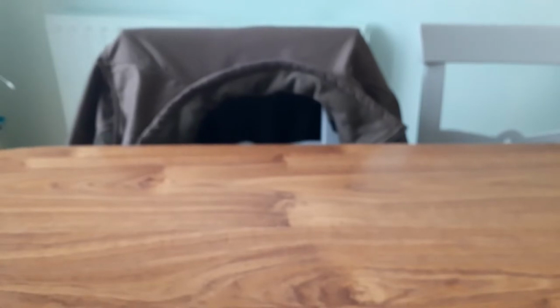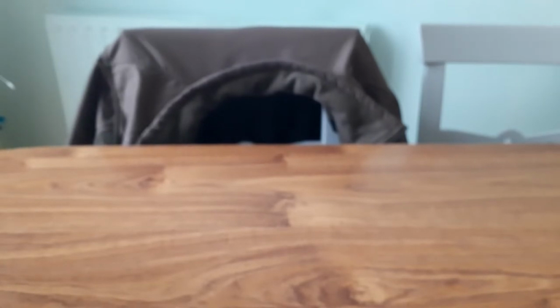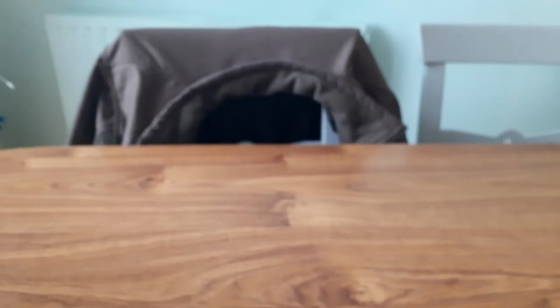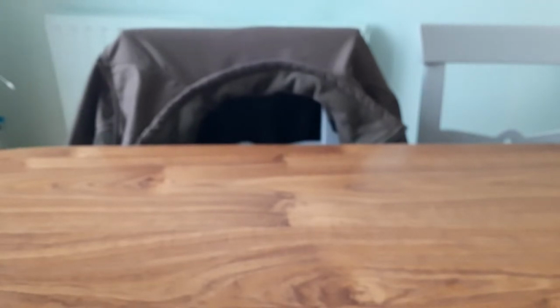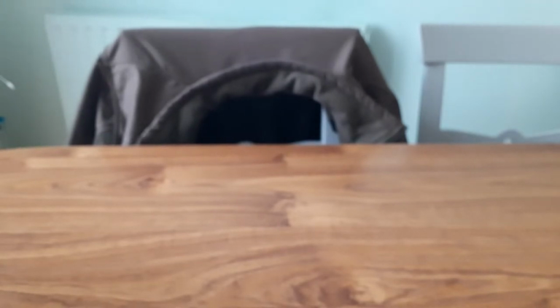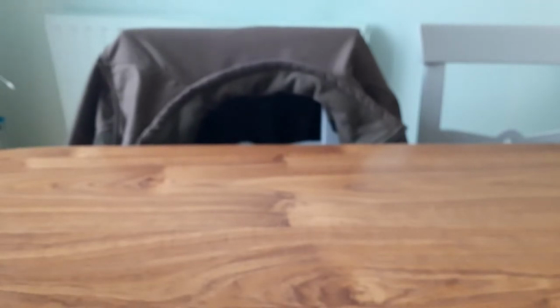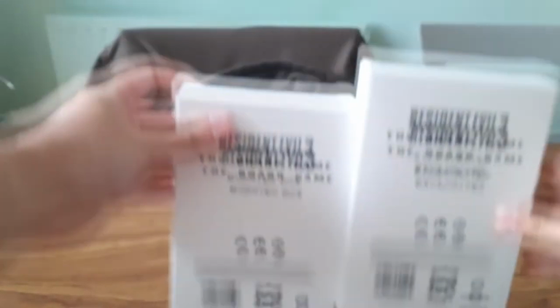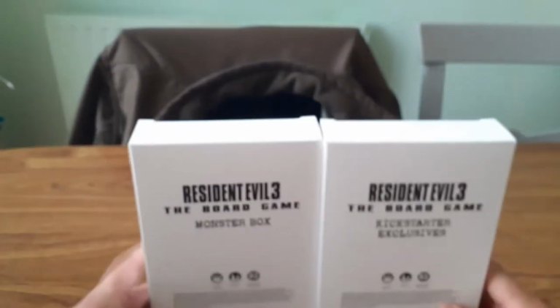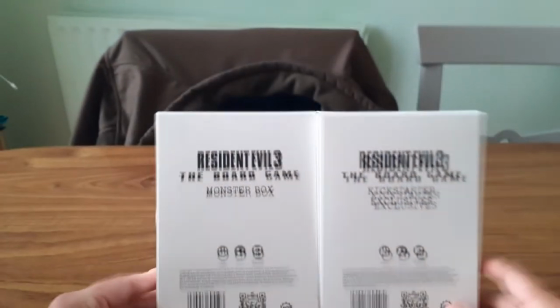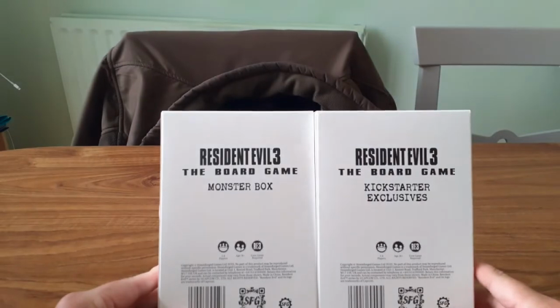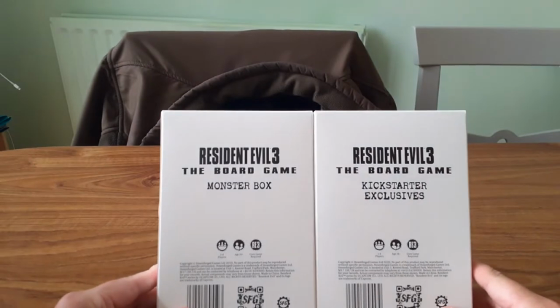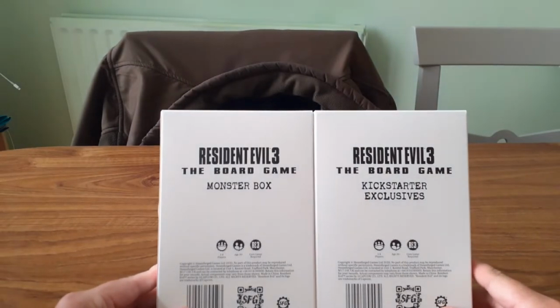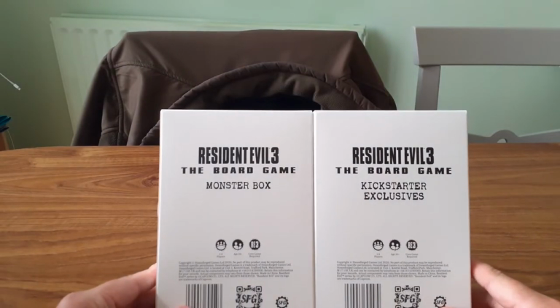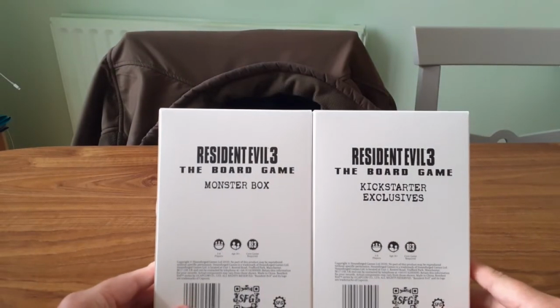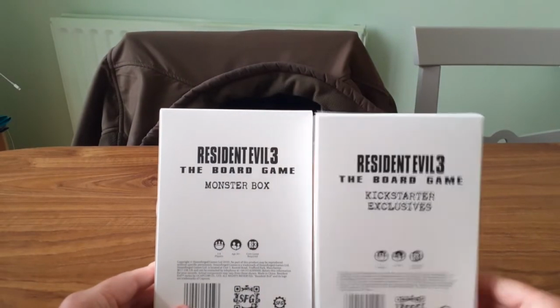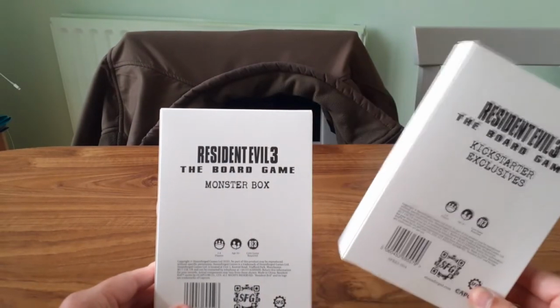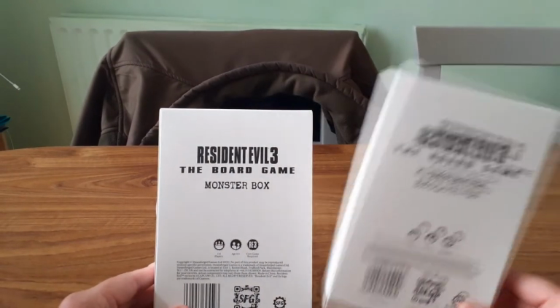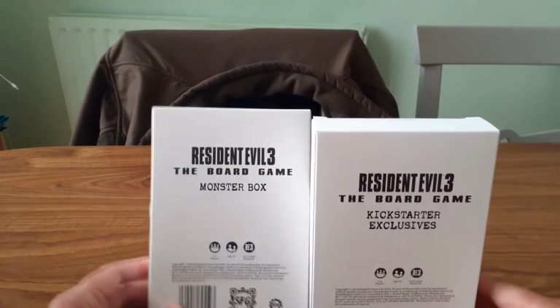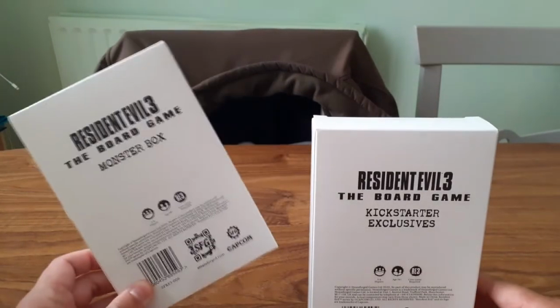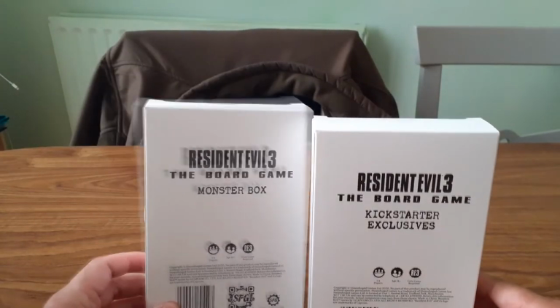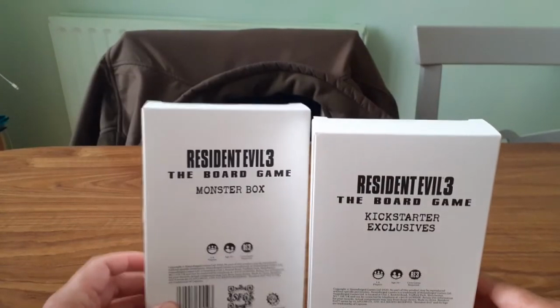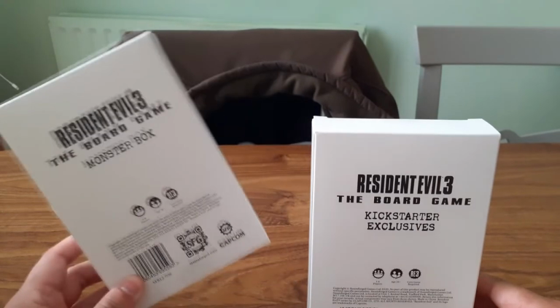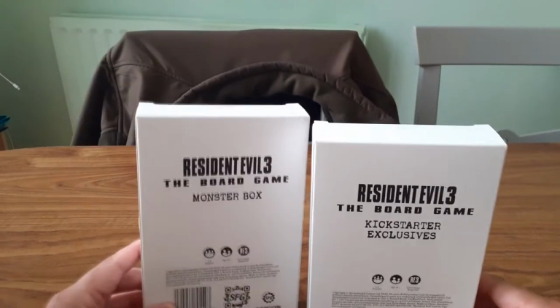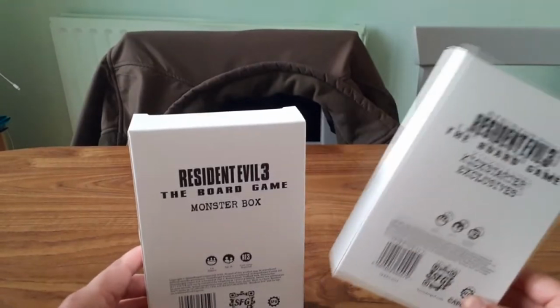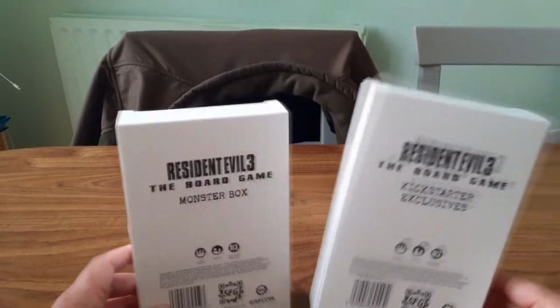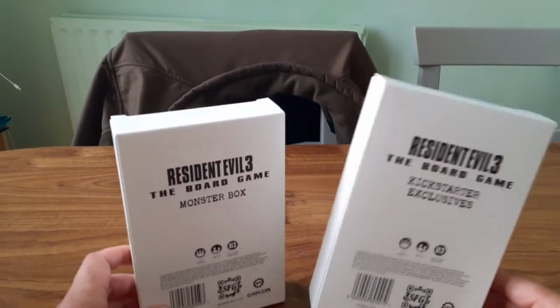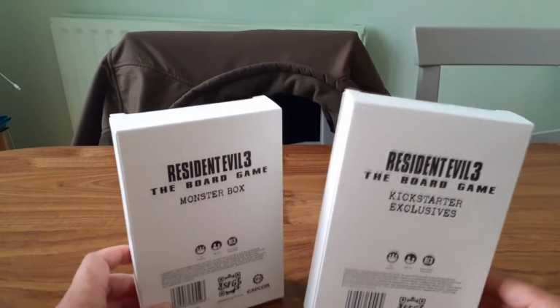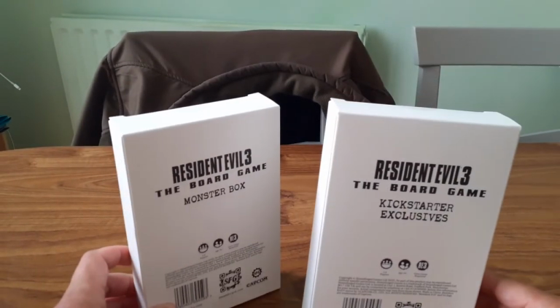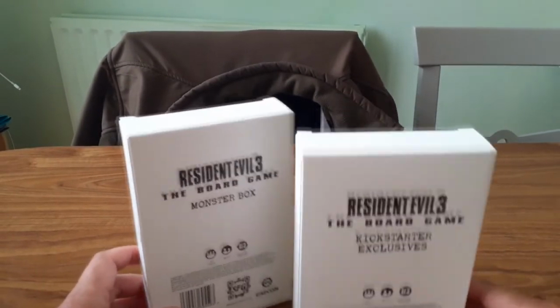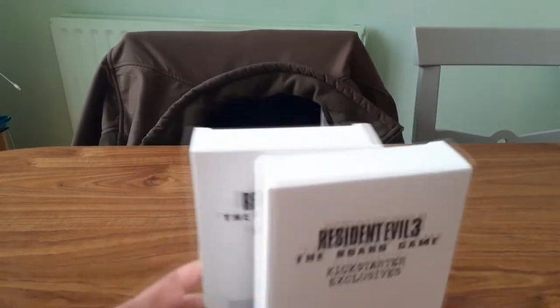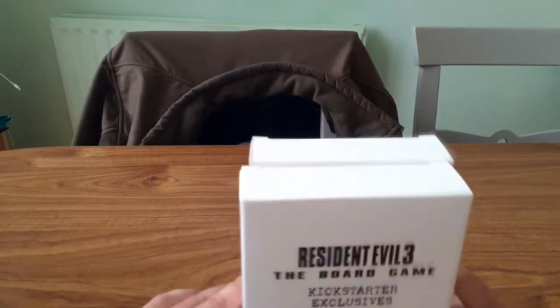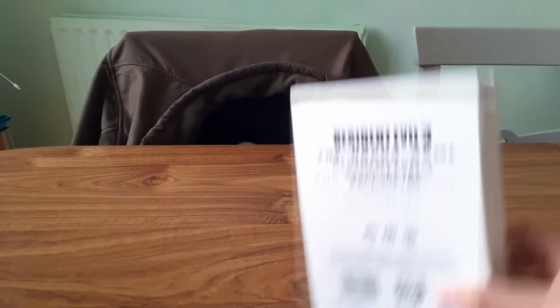Next up are two smaller boxes: the Monster Box and the Kickstarter Exclusives. As it says on the tin, one has Kickstarter exclusives and the other has monsters — basically more enemies and bad guys.